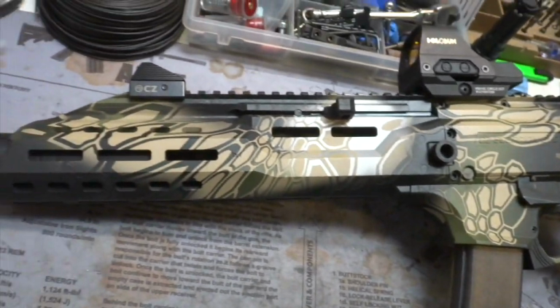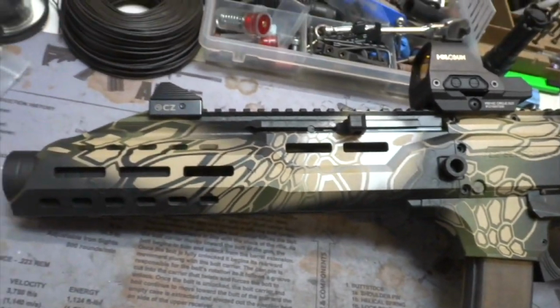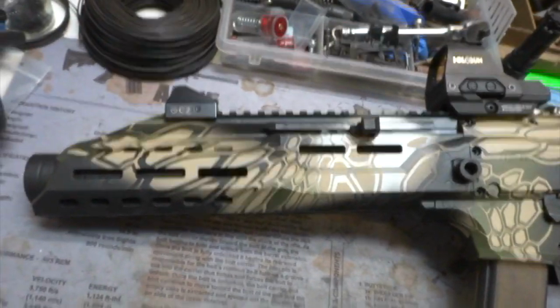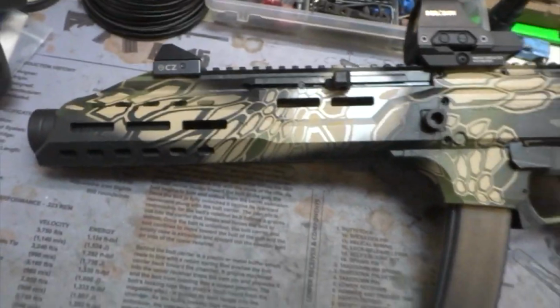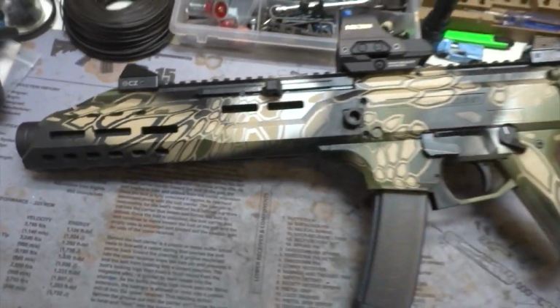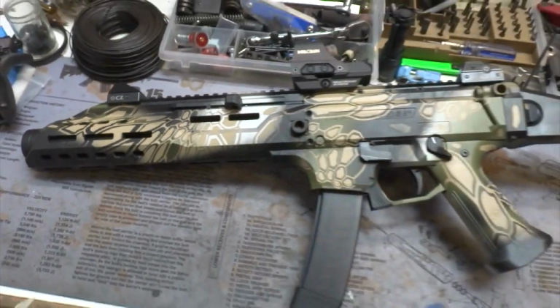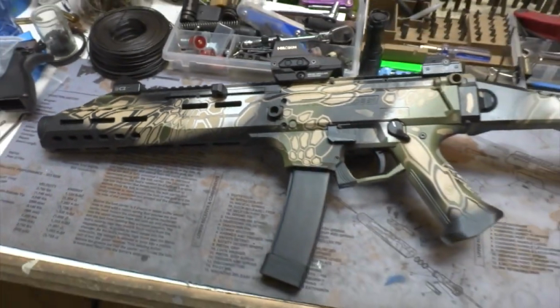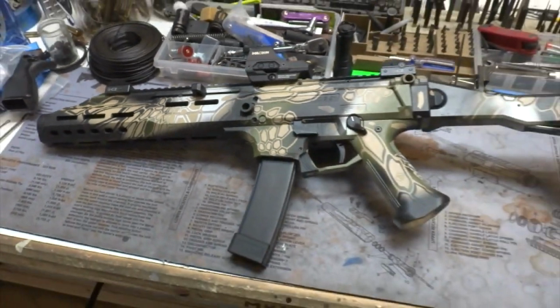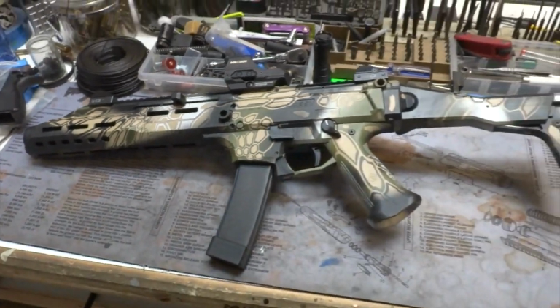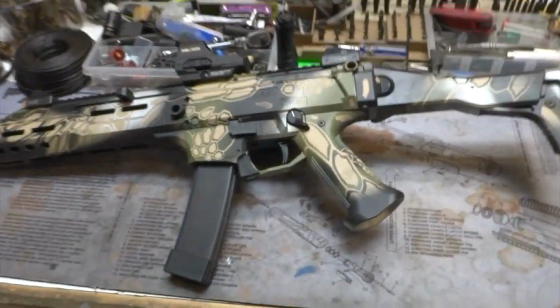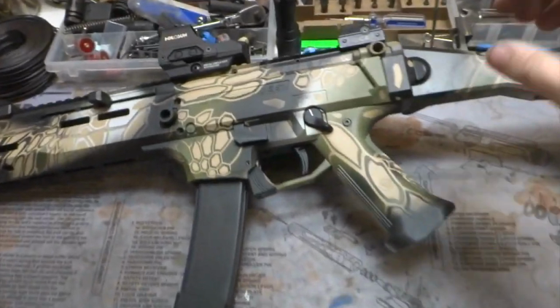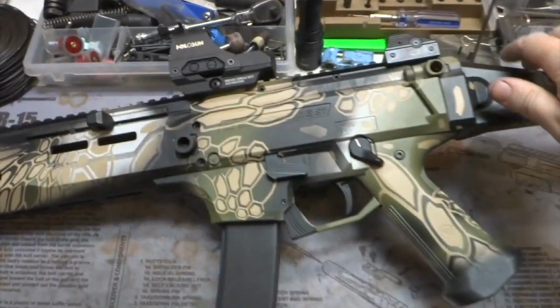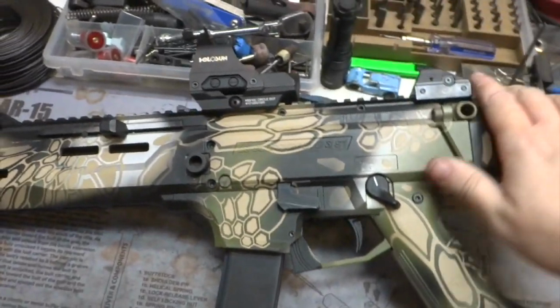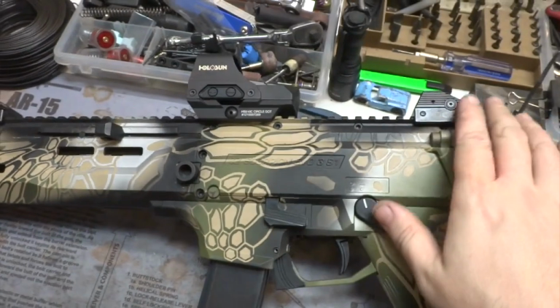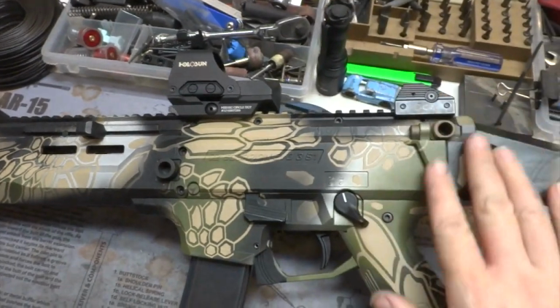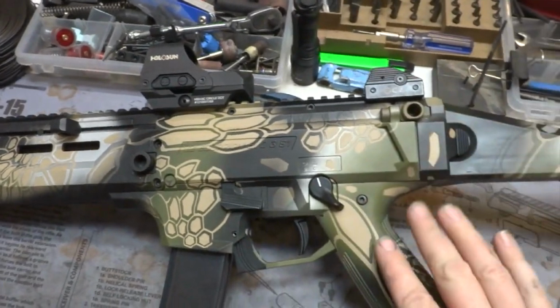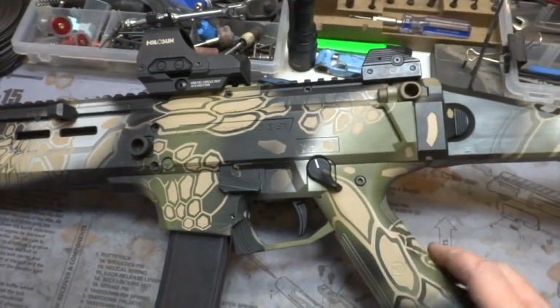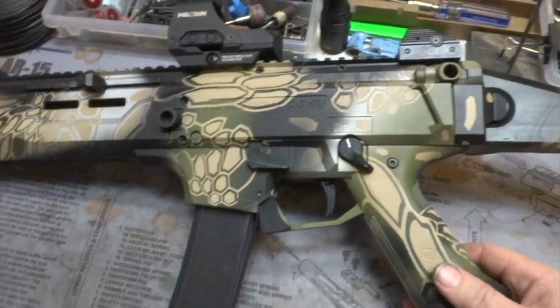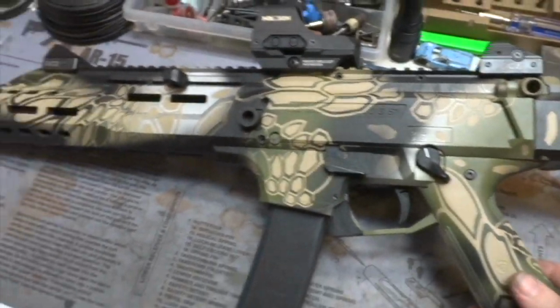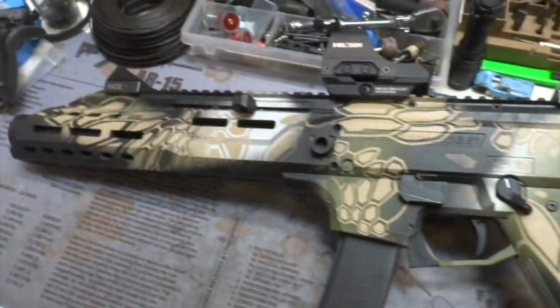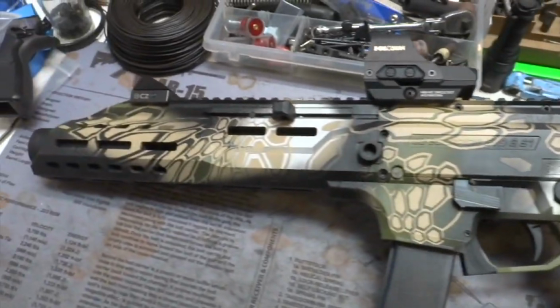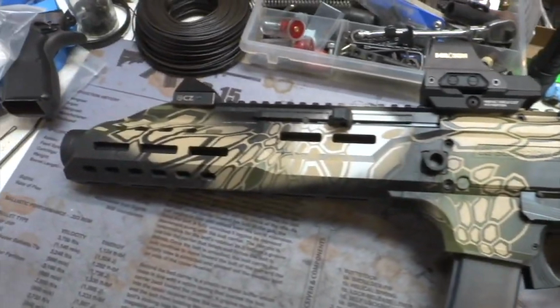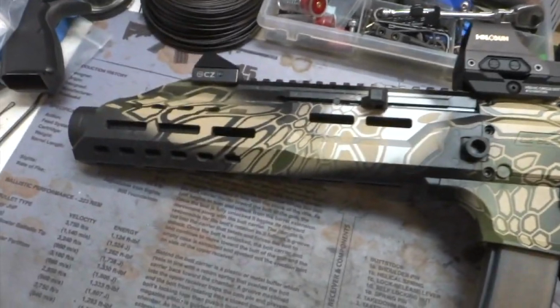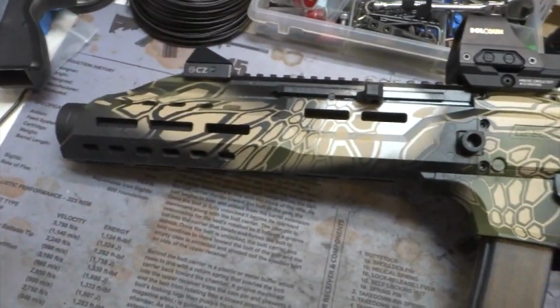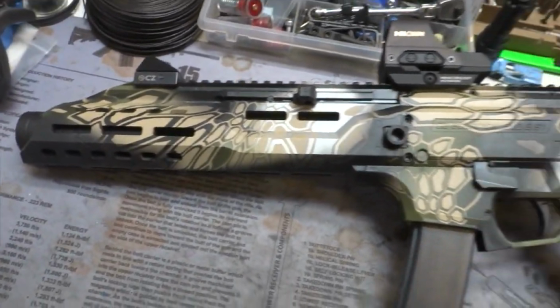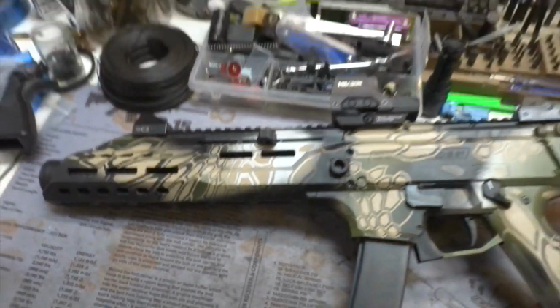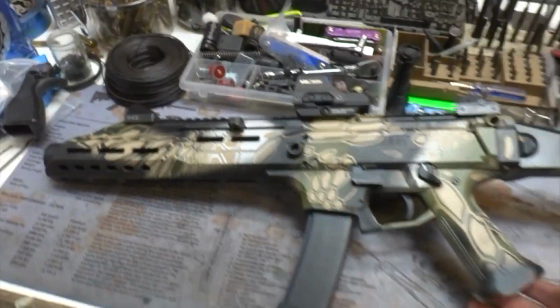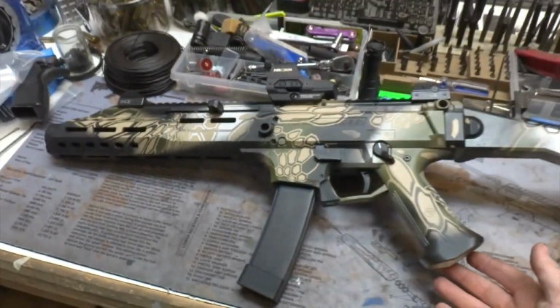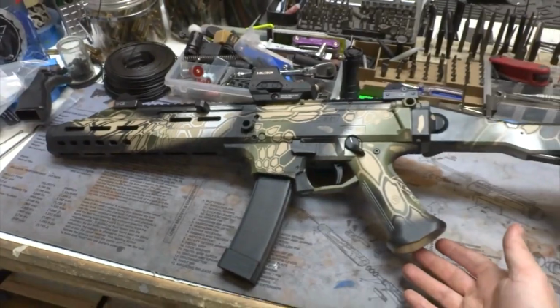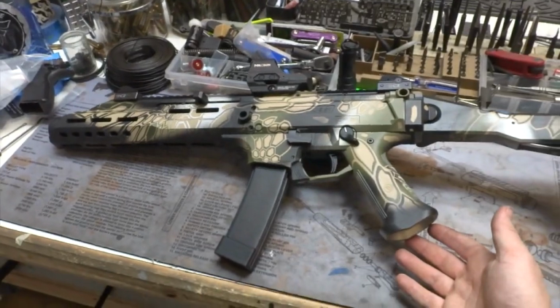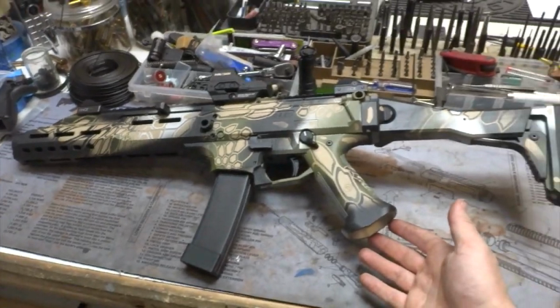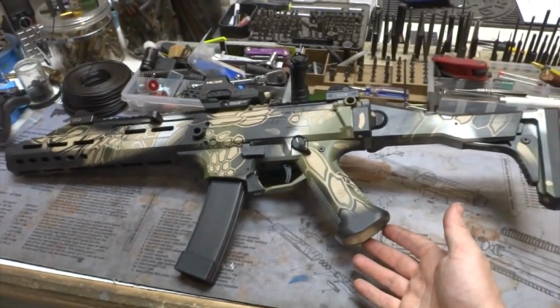This should pretty much cost you the most if you're going to do a custom Cerakote job, but it really looks cool. This is a sweet little package — SBR, 9mm — especially with the can up front, it's a compact little package once folded down.